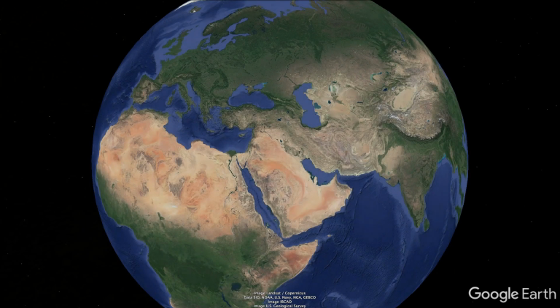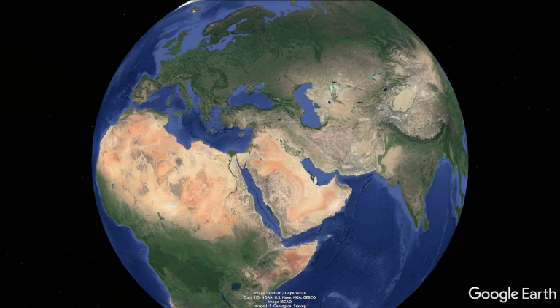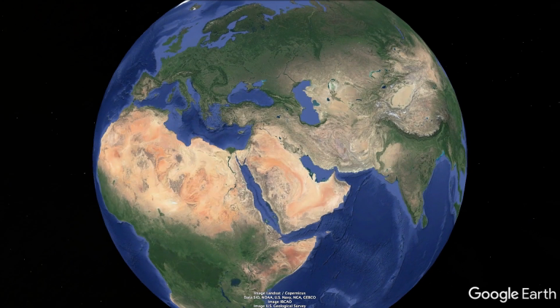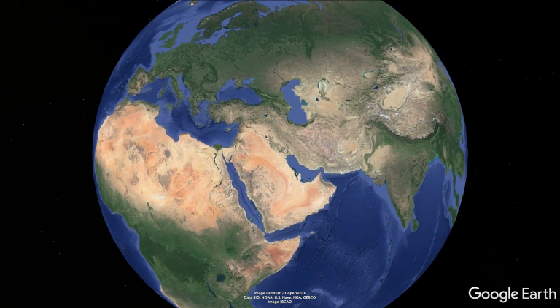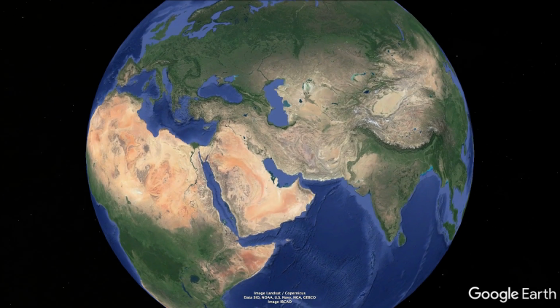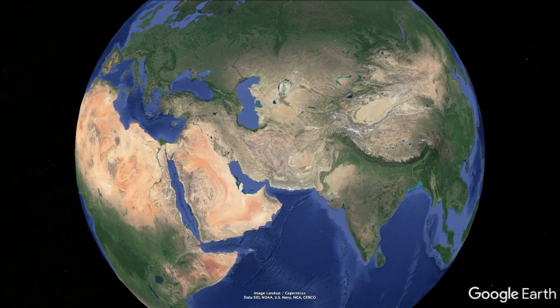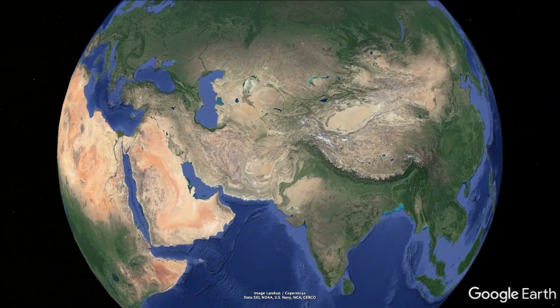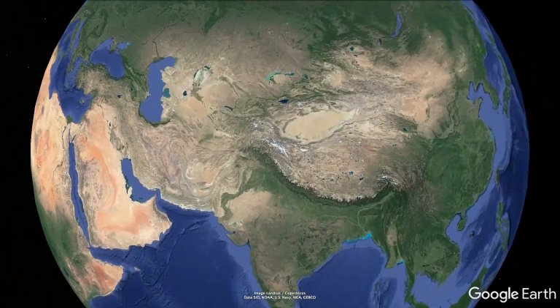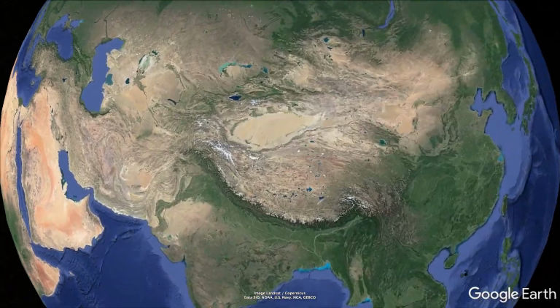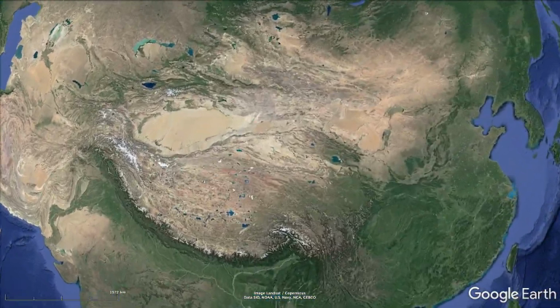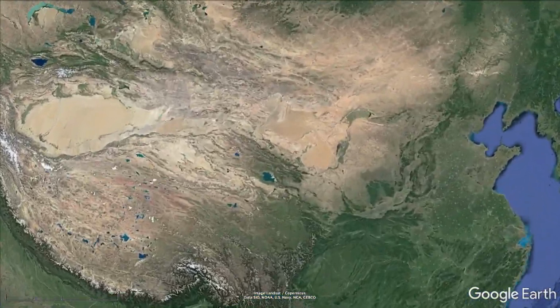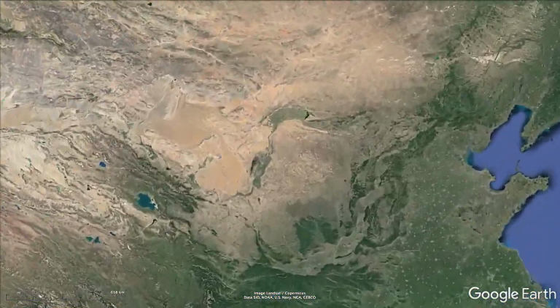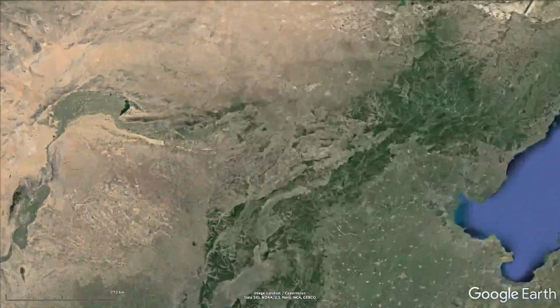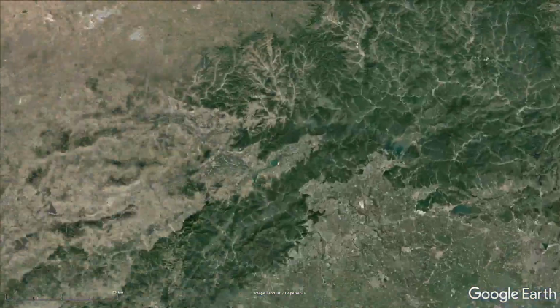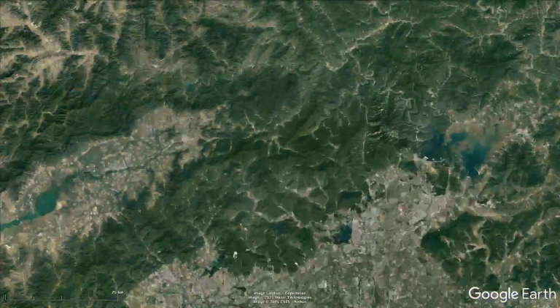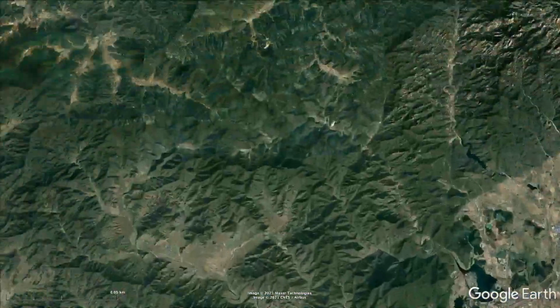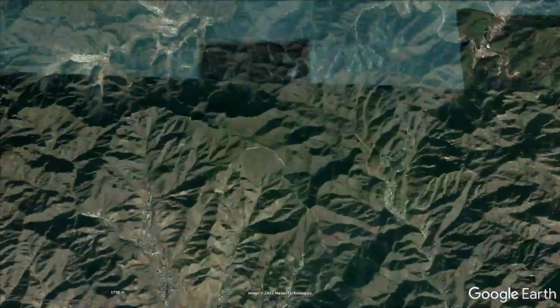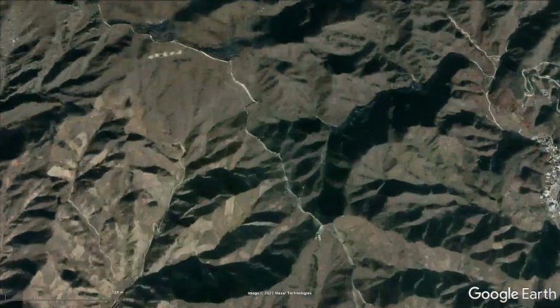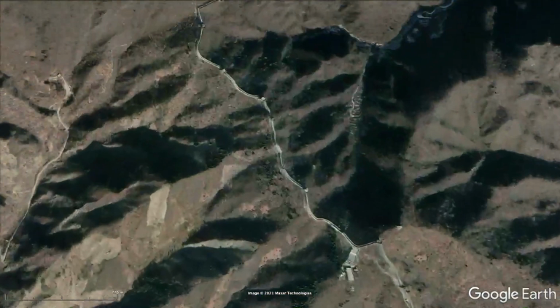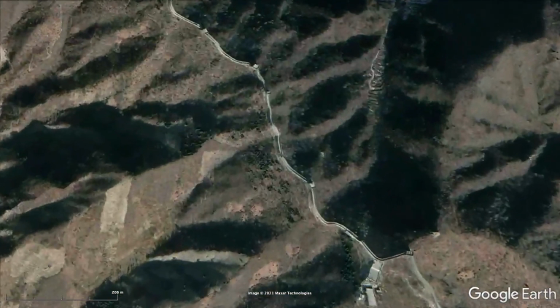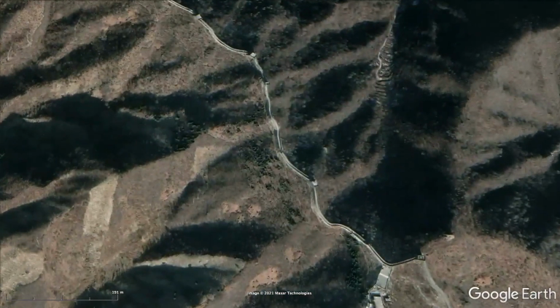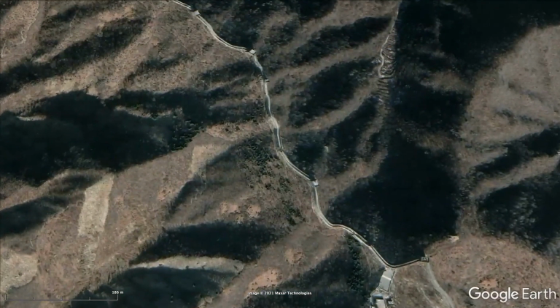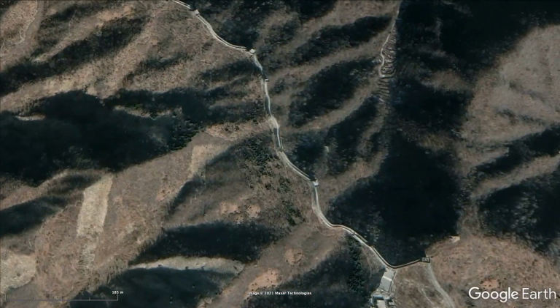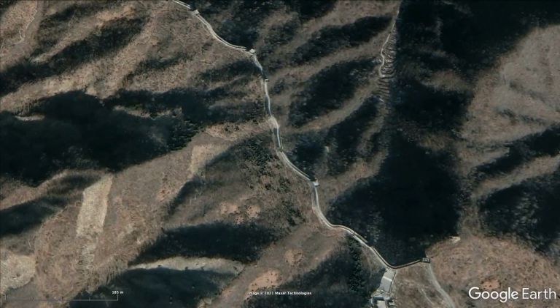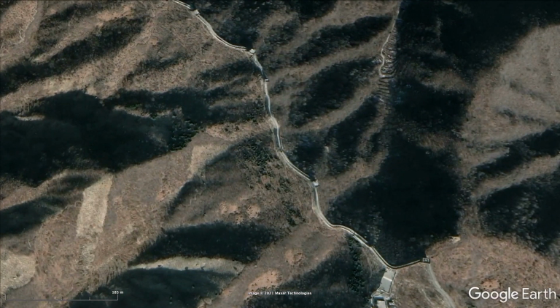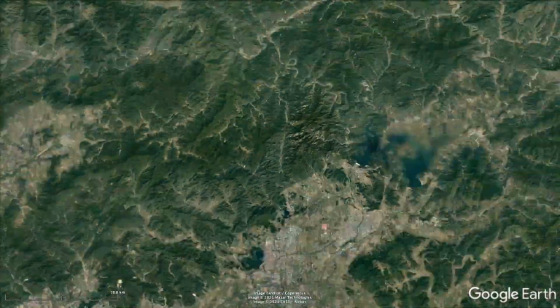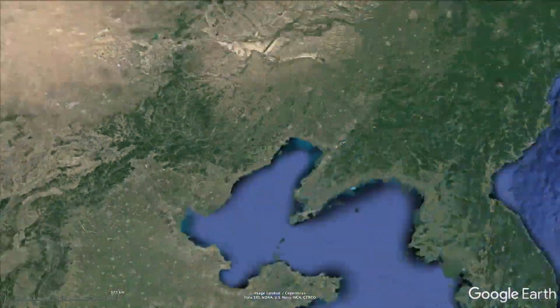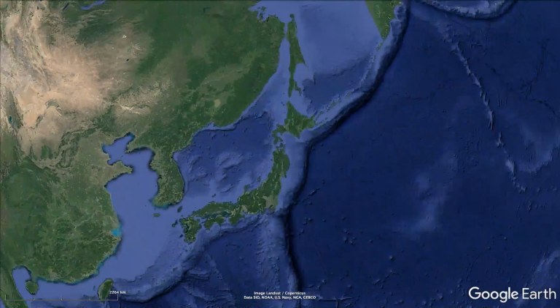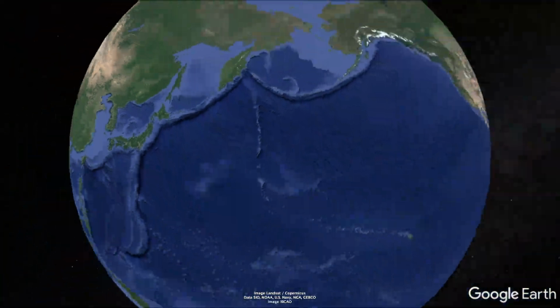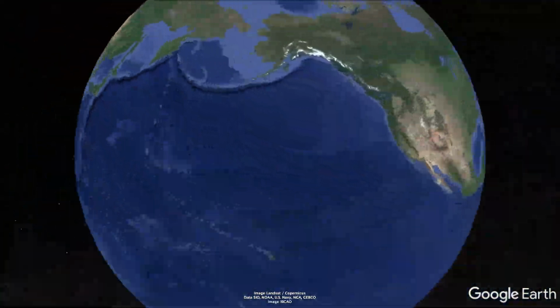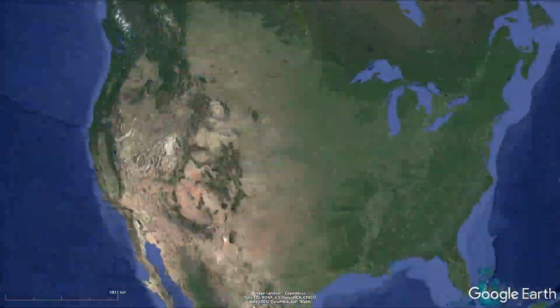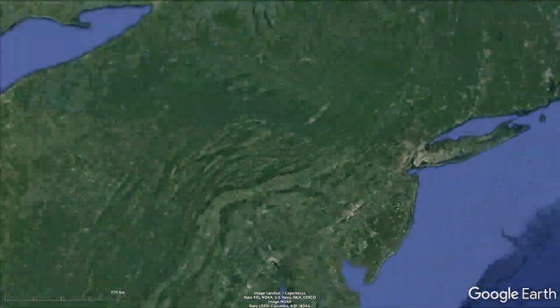This is the Earth from space. Satellite technology allows us to discover even the most remote places in high detail. We can easily visit the Great Wall of China or fly over to New York and see people relaxing in Central Park.